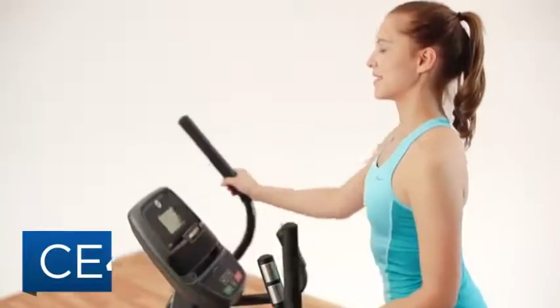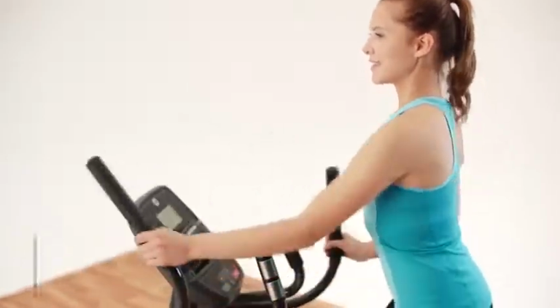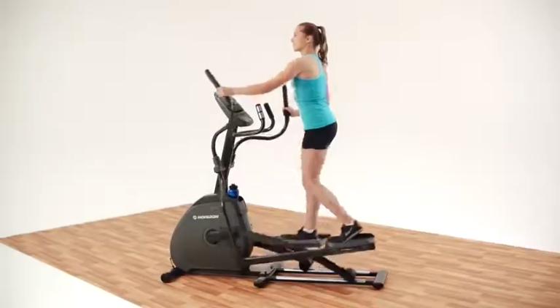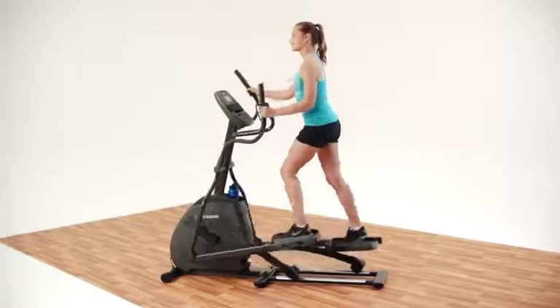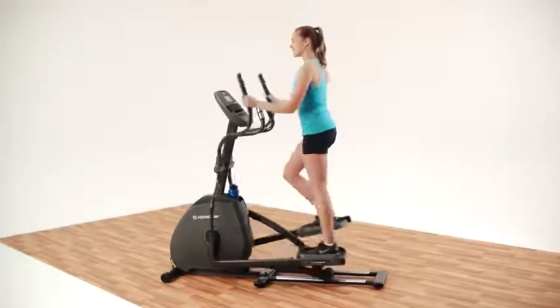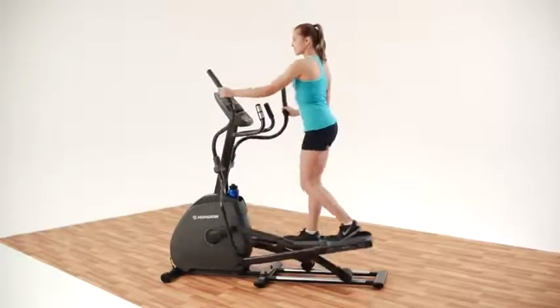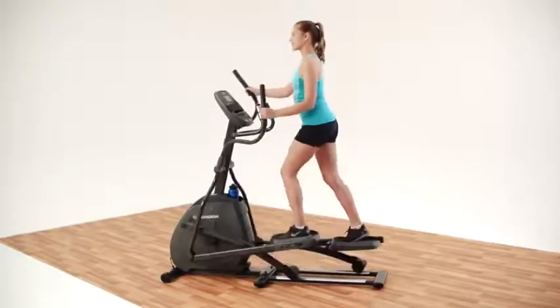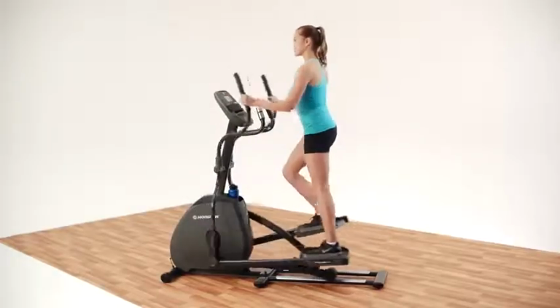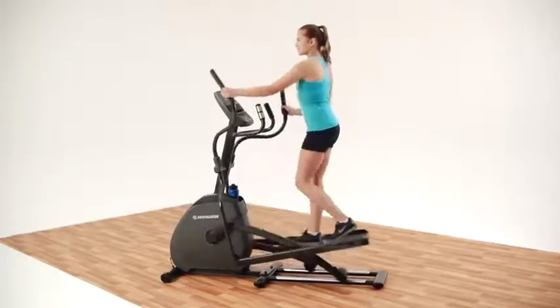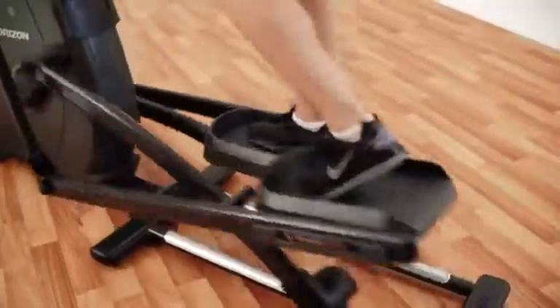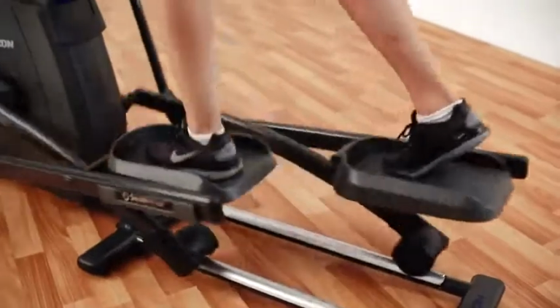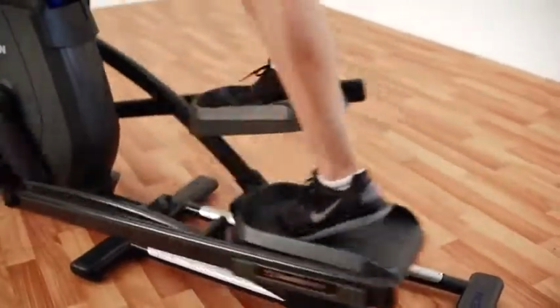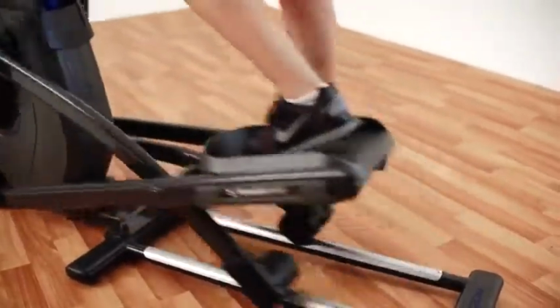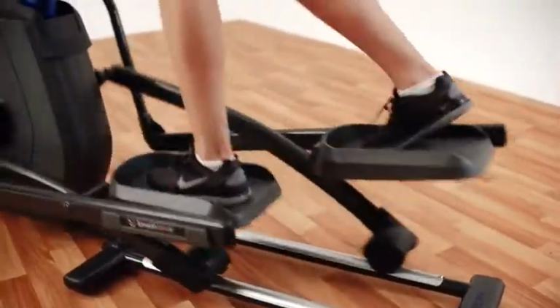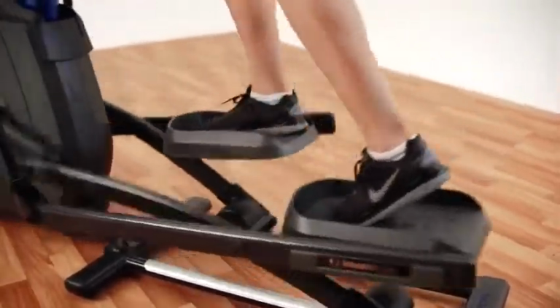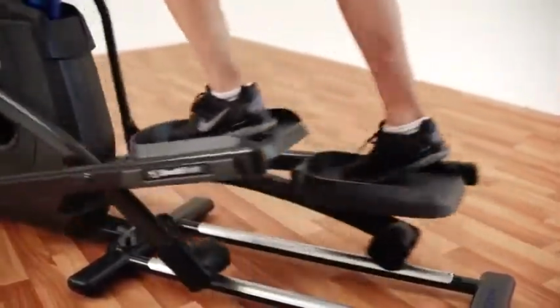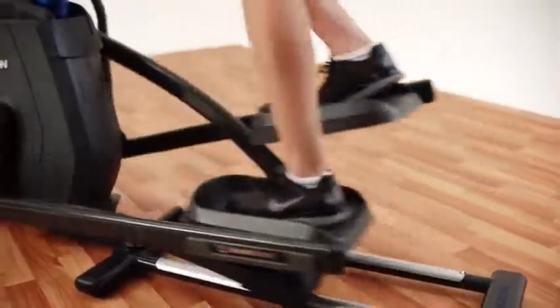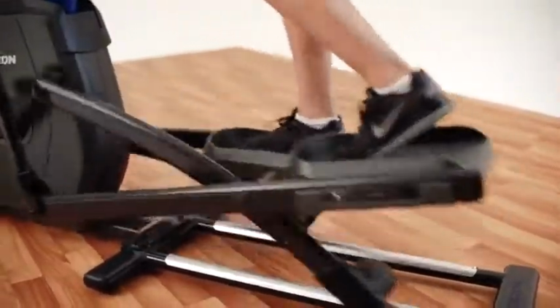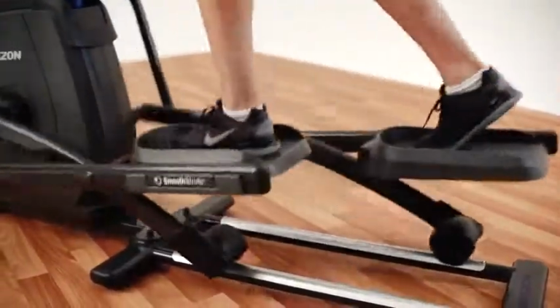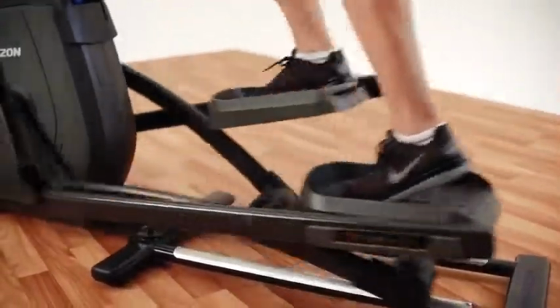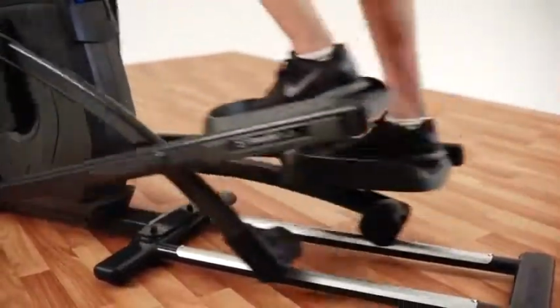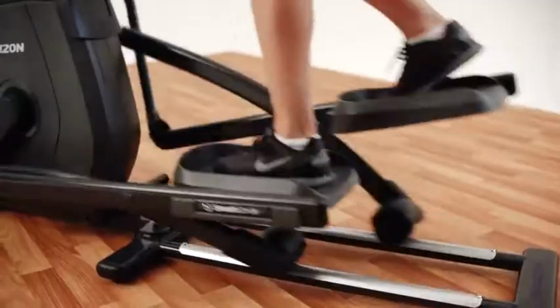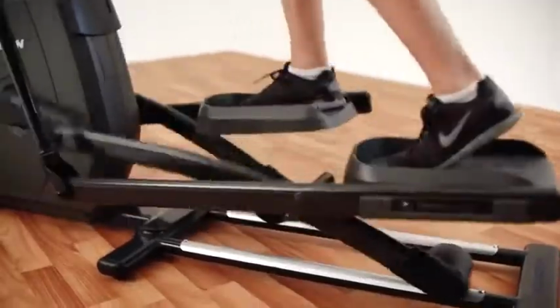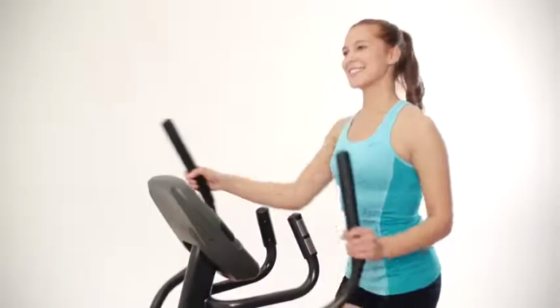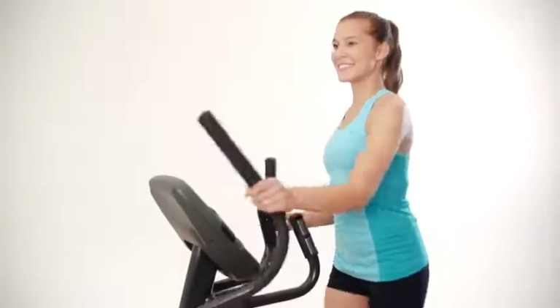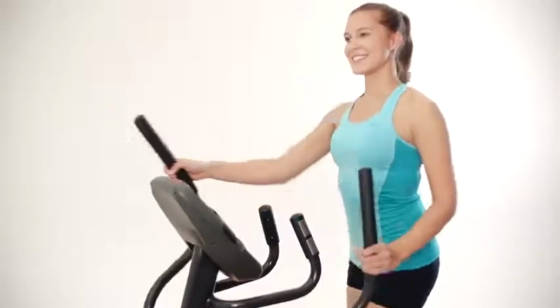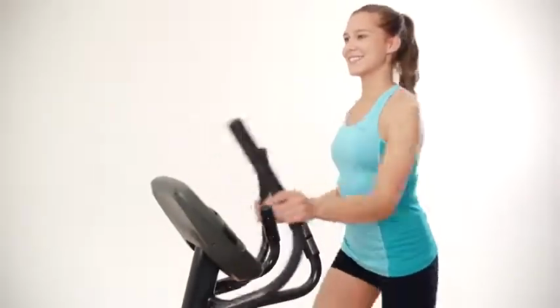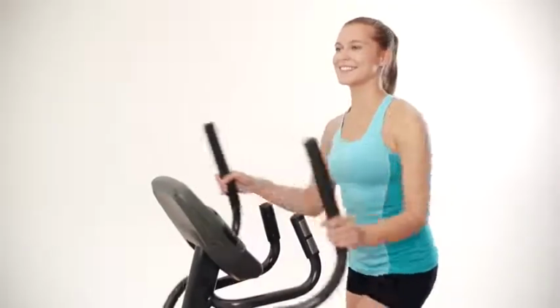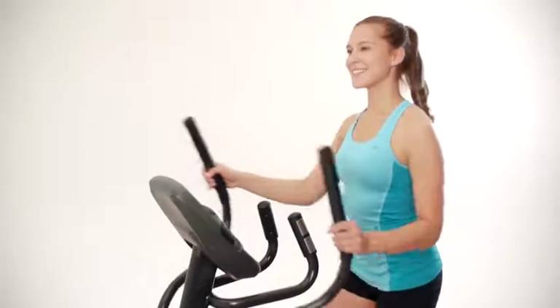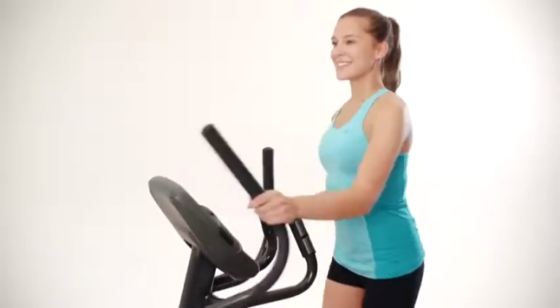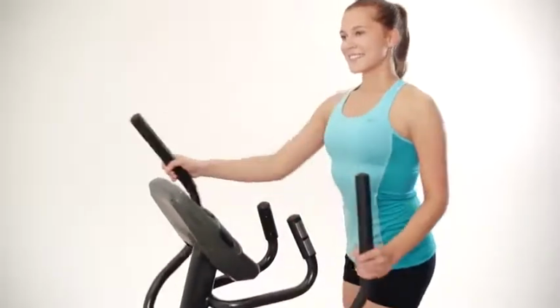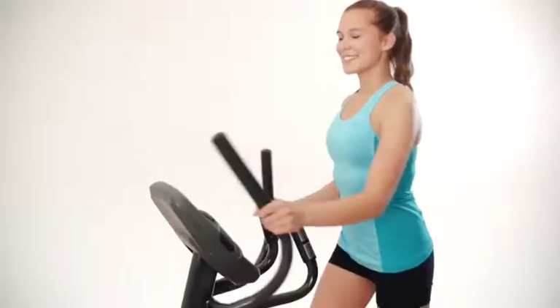Ellipticals are self-propelled and that gives you control over your workout. There's no loud motor and no pounding feet, so the CE 4.4 is a quiet choice if you like to watch TV or if you don't want to disturb family members while you work out.